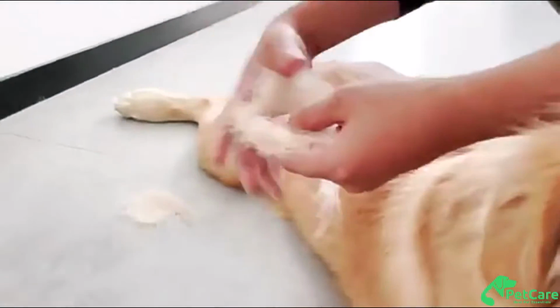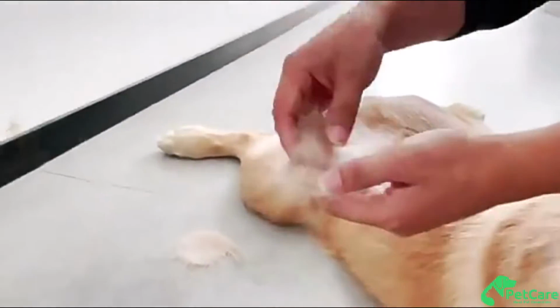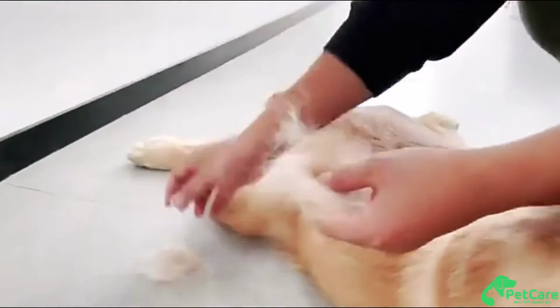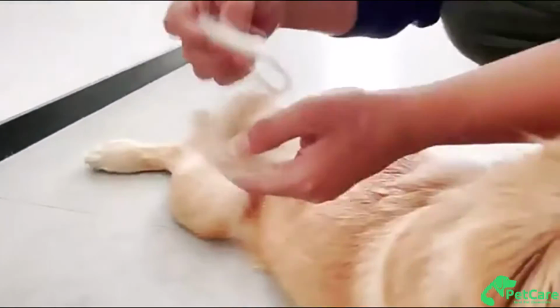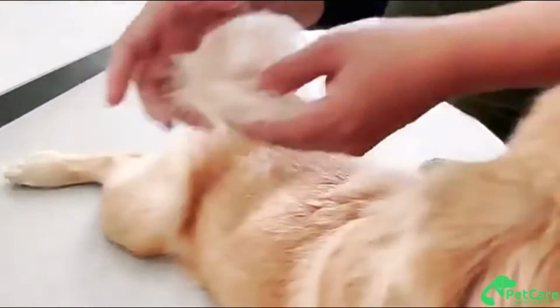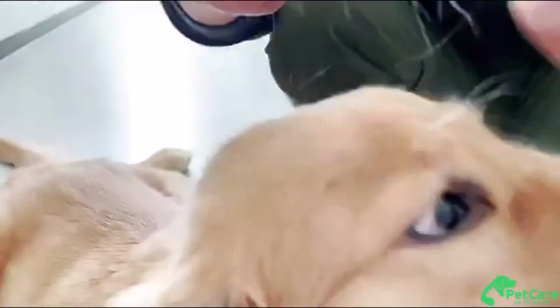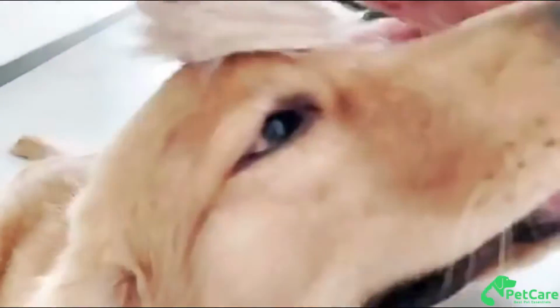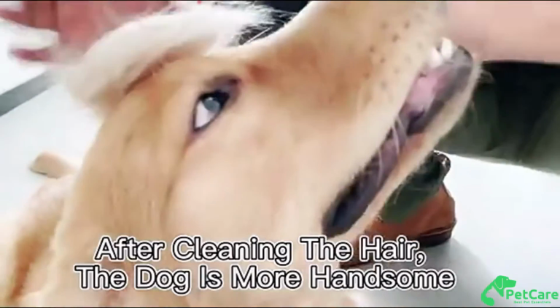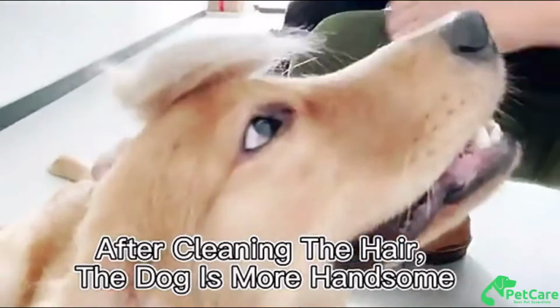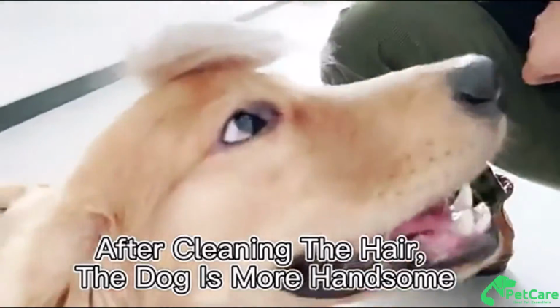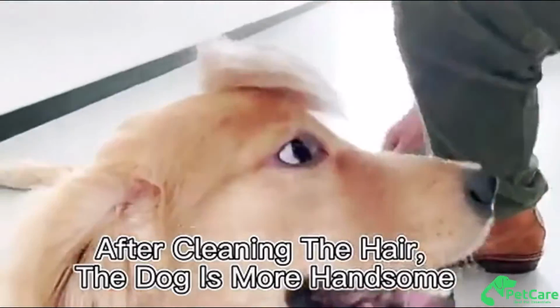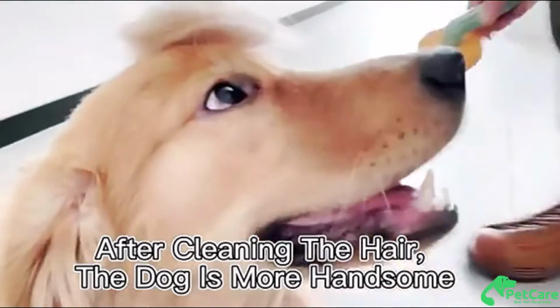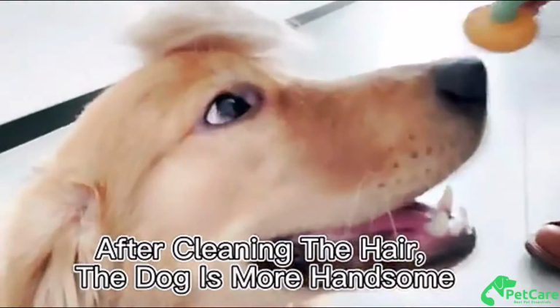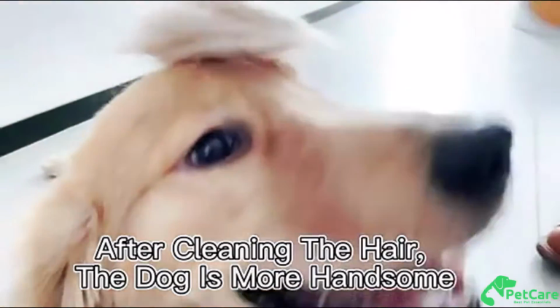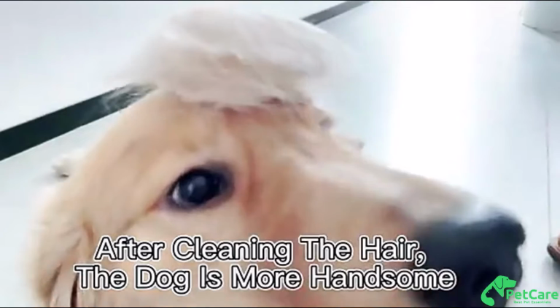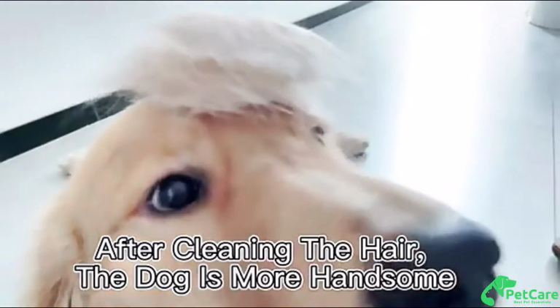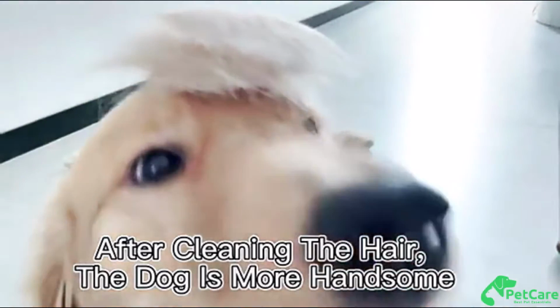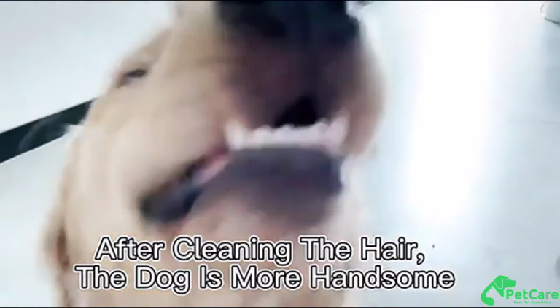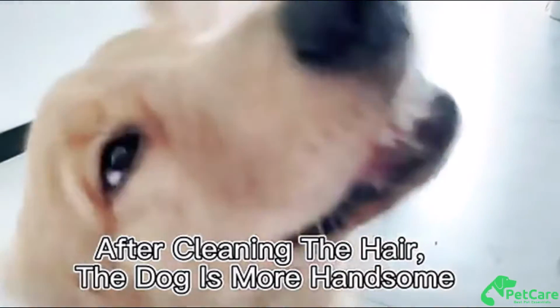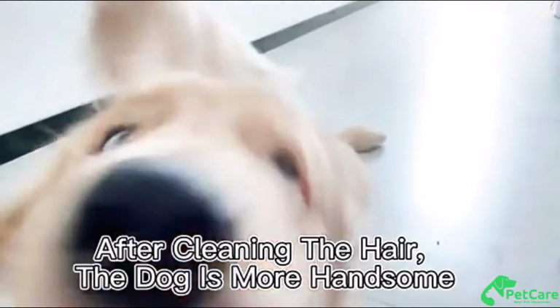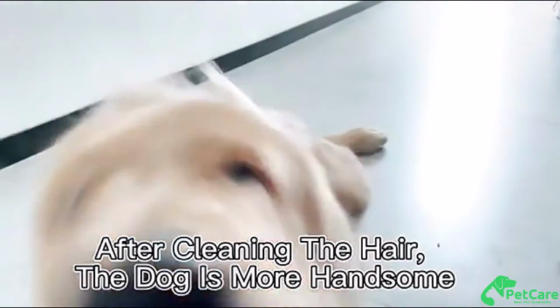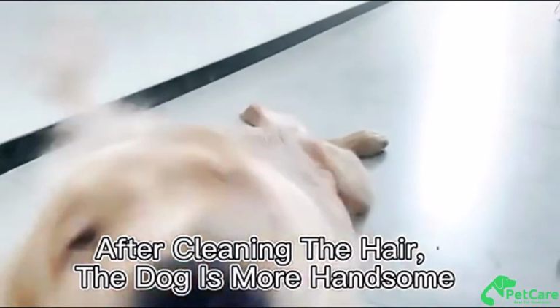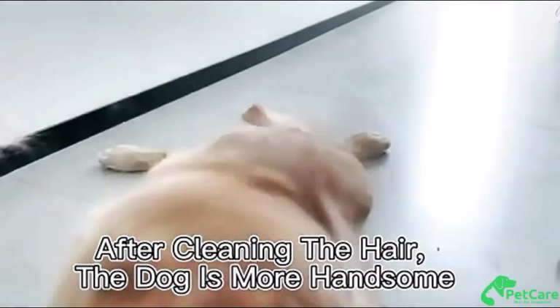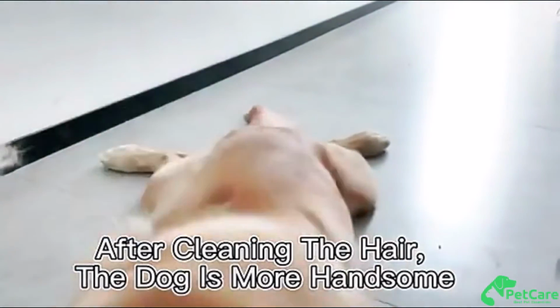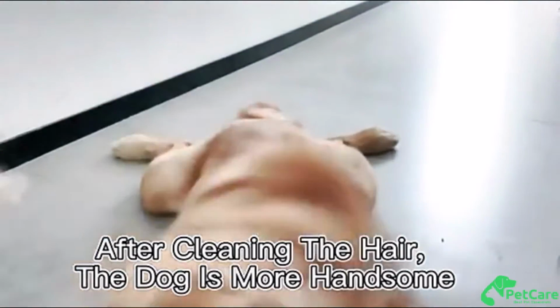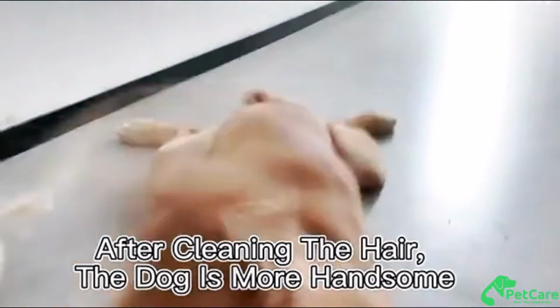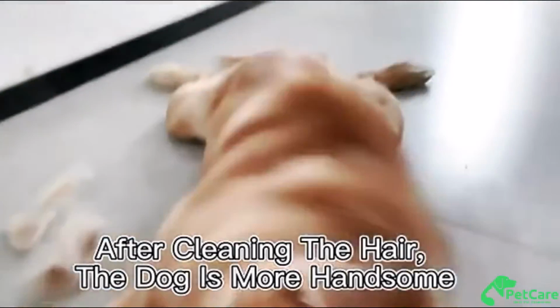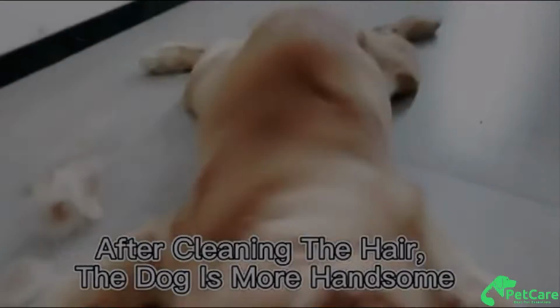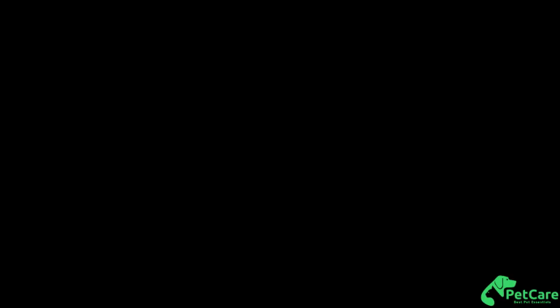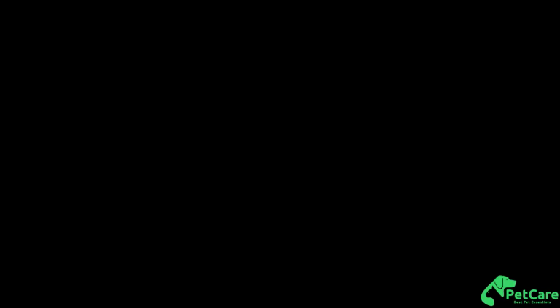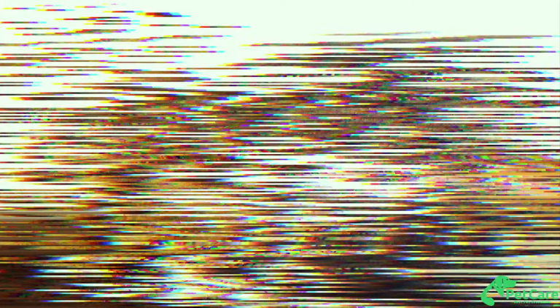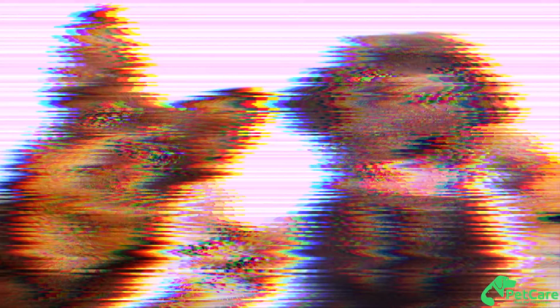Works on most hair types — short, medium, and long-haired, thick, thin, curly, and even big tangles. This professional pet brush can handle everything.